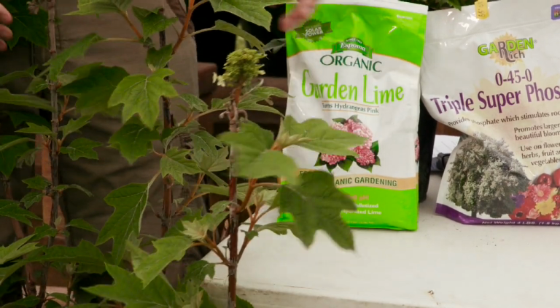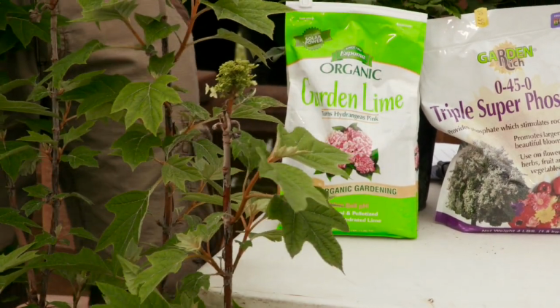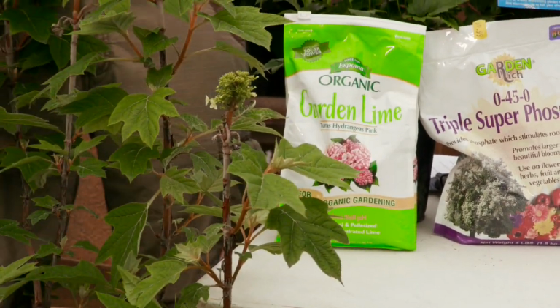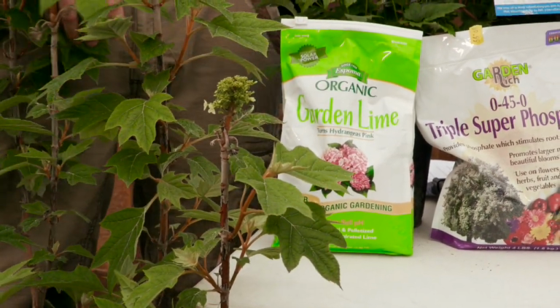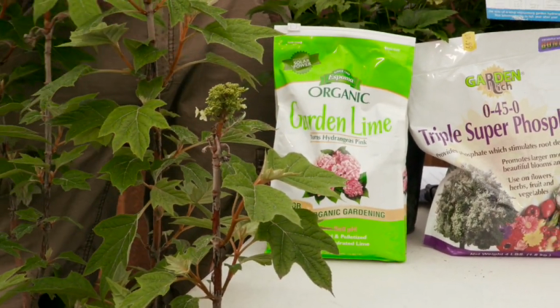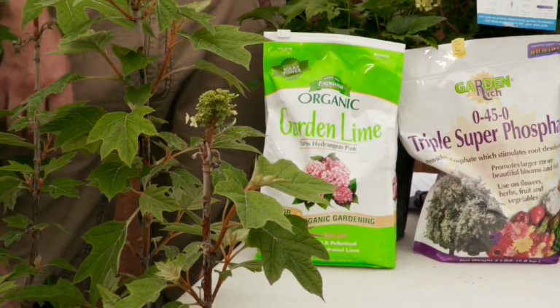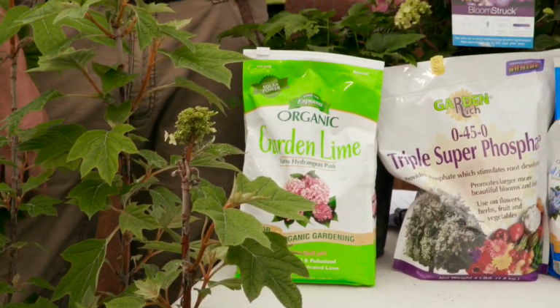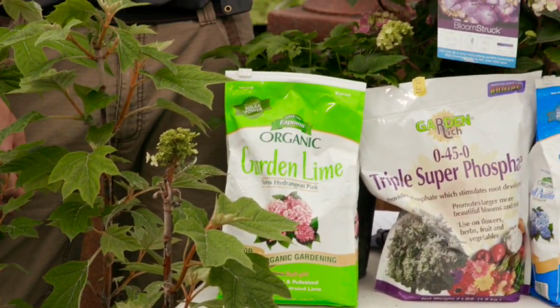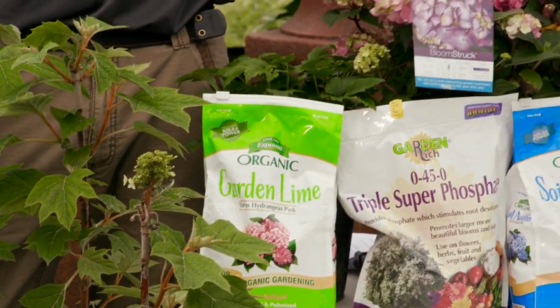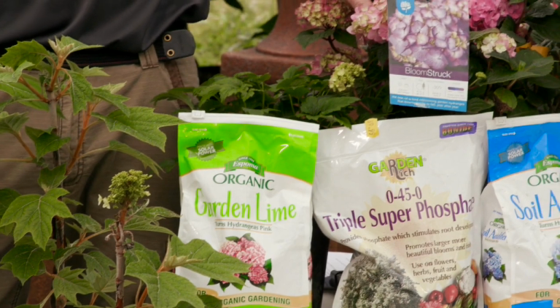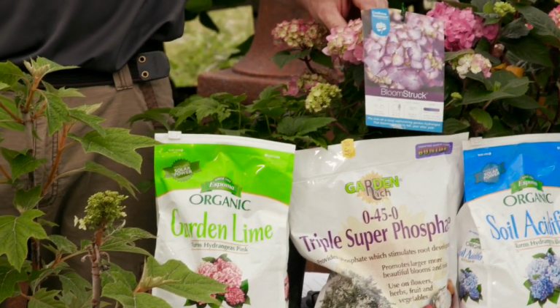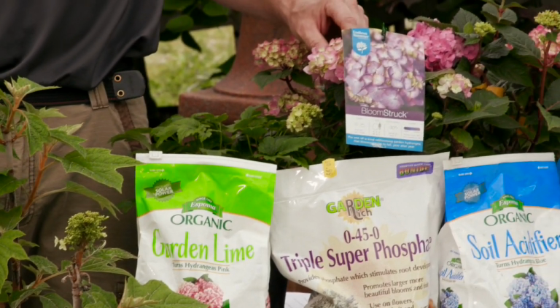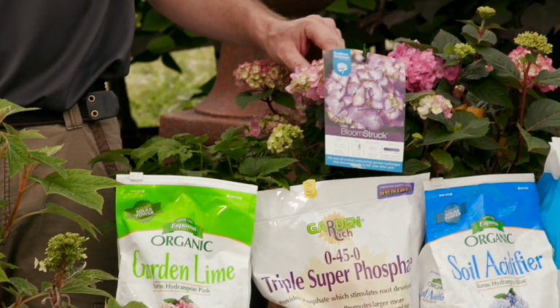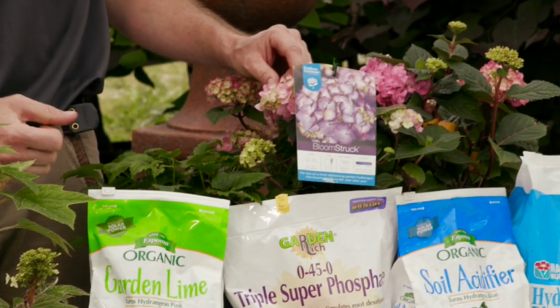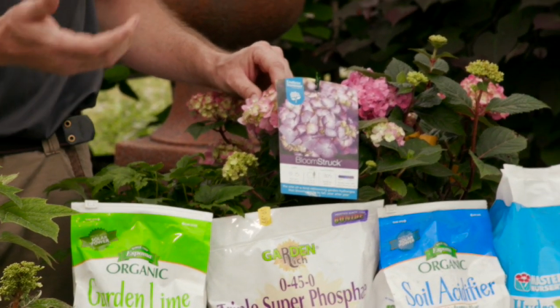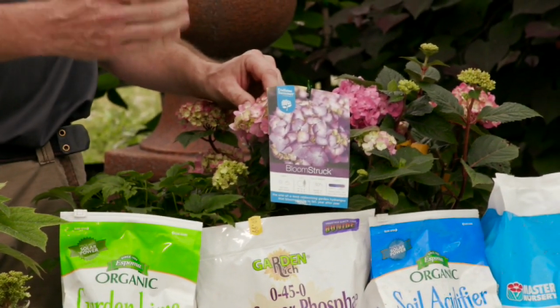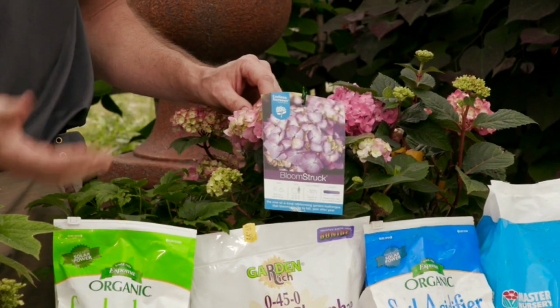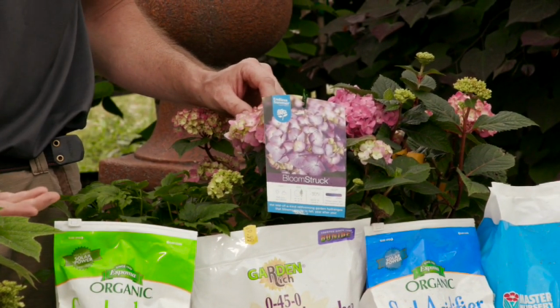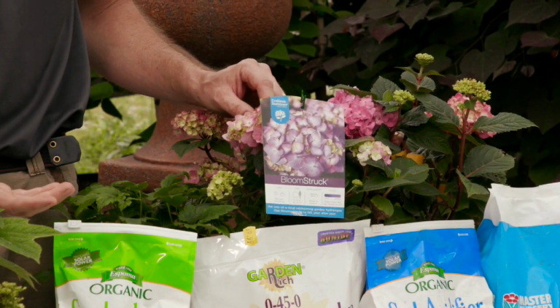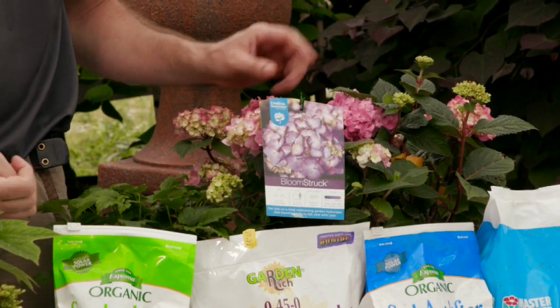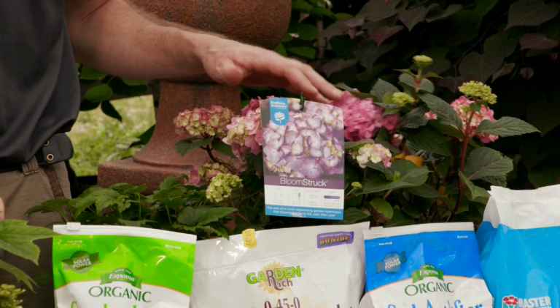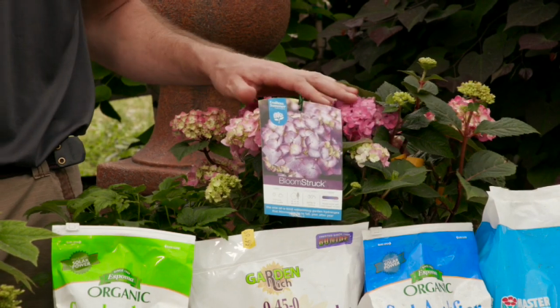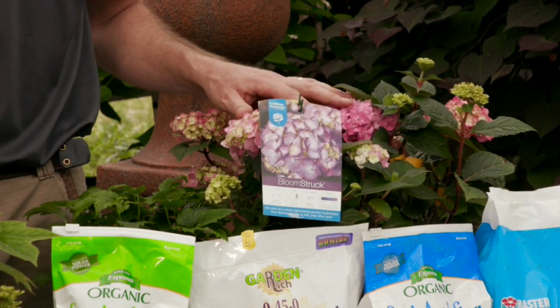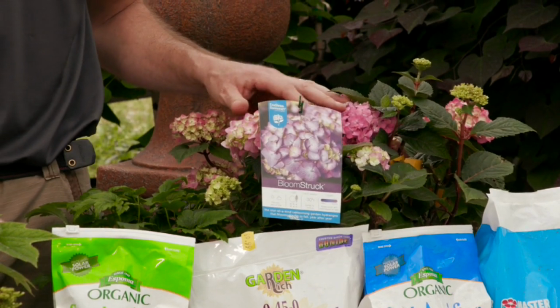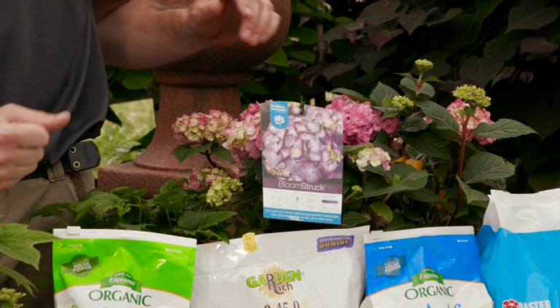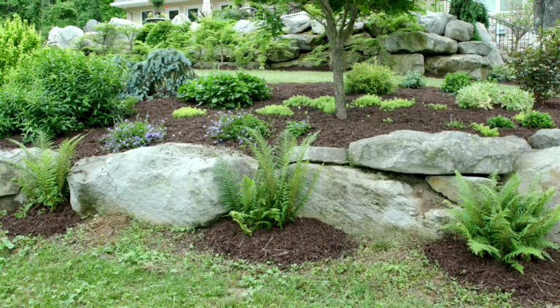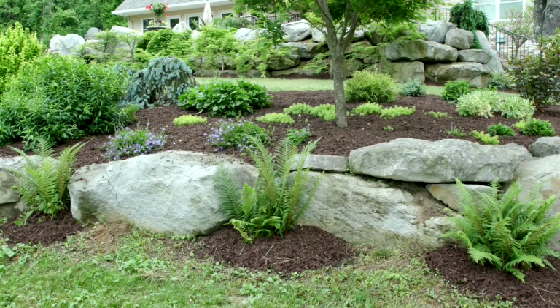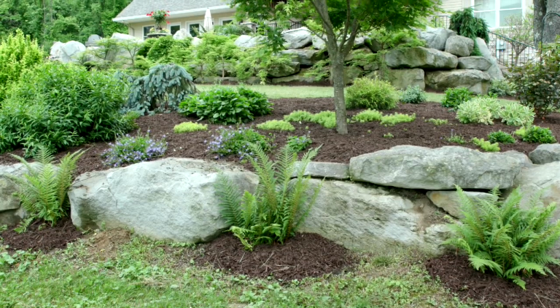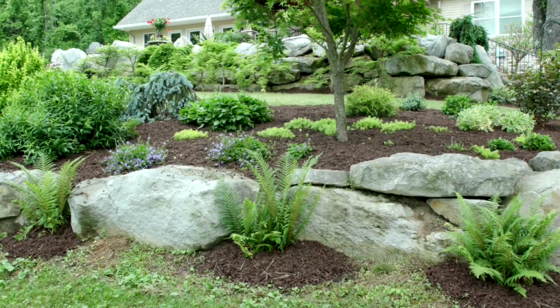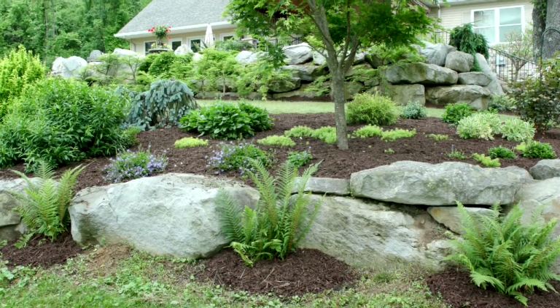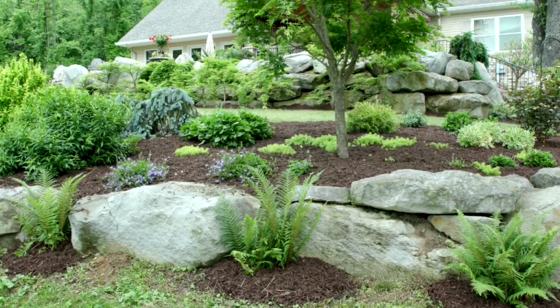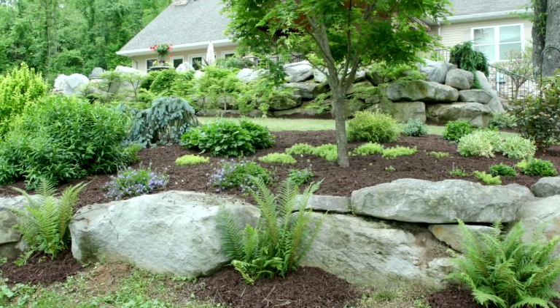Some of the newer varieties of the macrophylla, which is the big leaf varieties, actually bloom off of both old and new wood. A good way to protect these varieties is to put a good four to six inches of mulch around the base of them over winter.